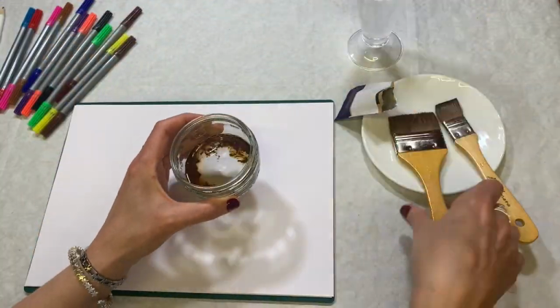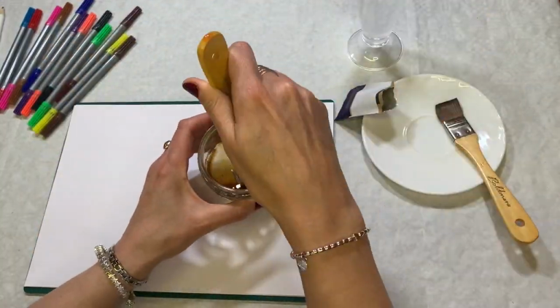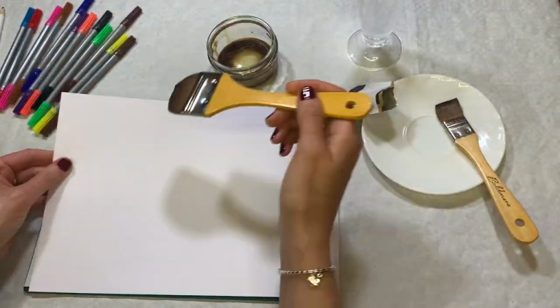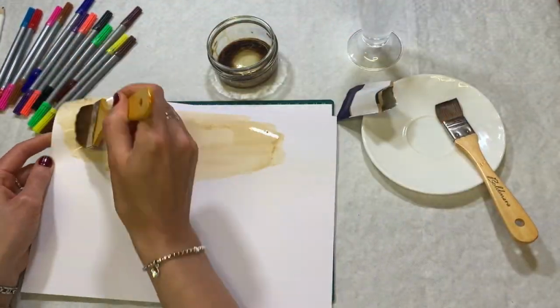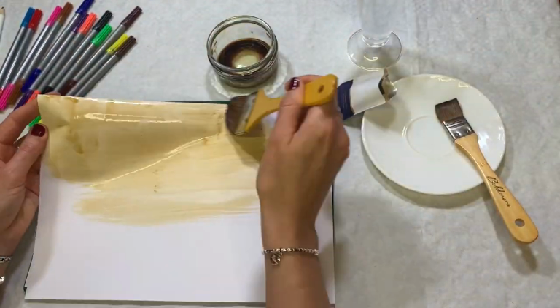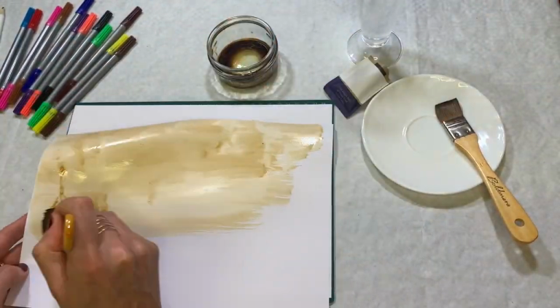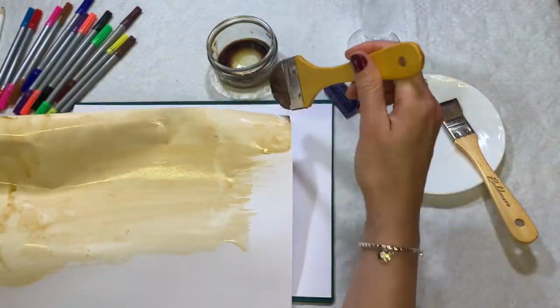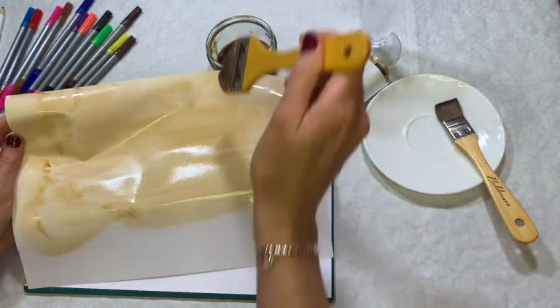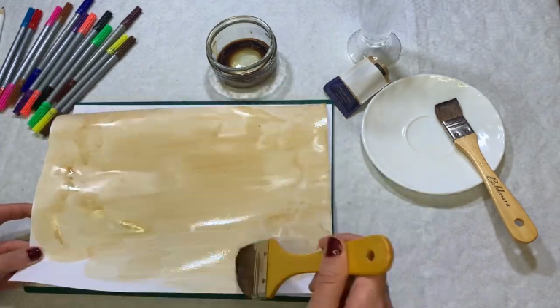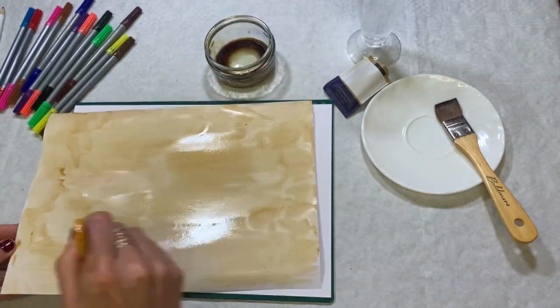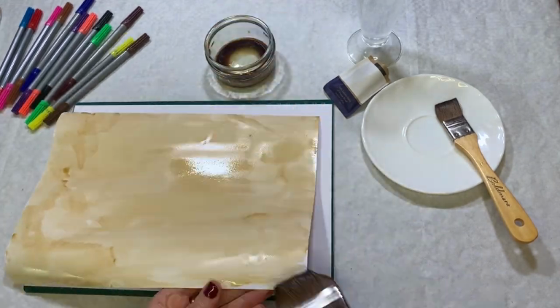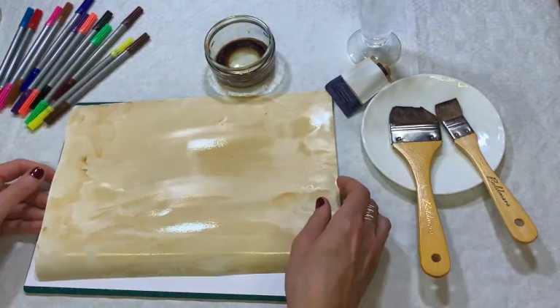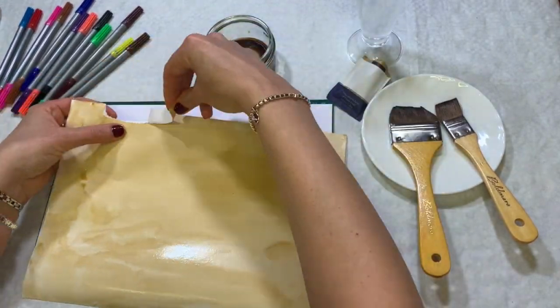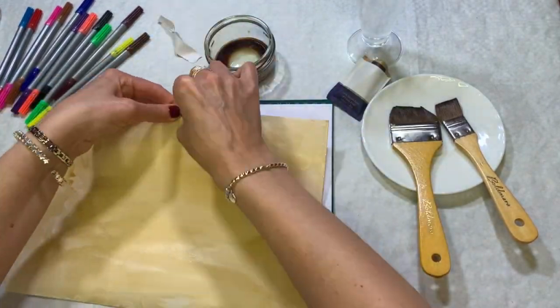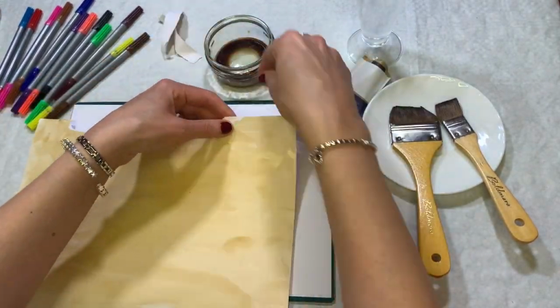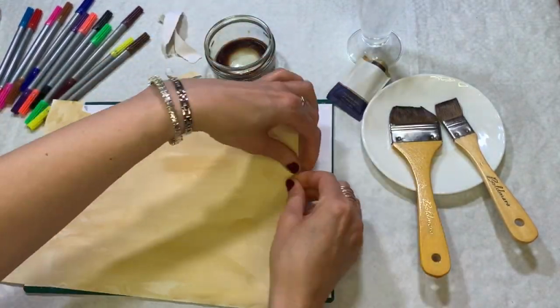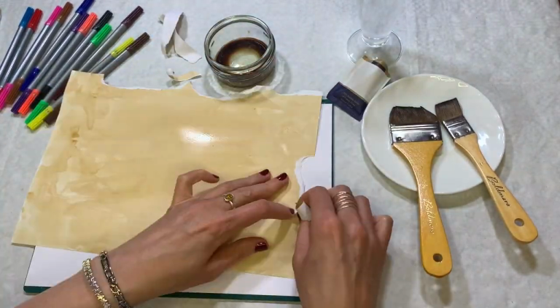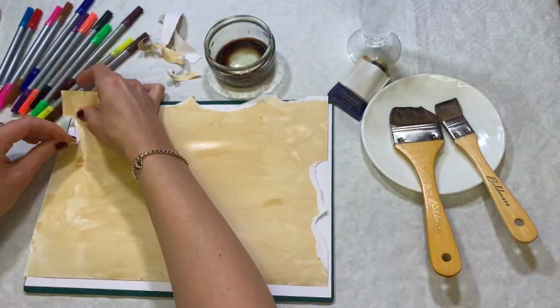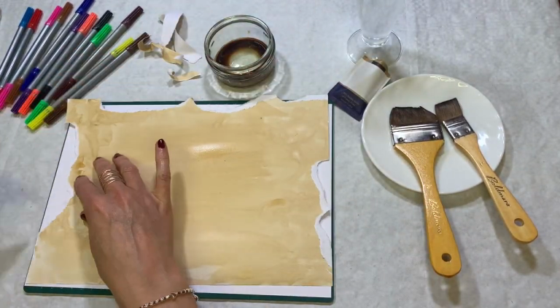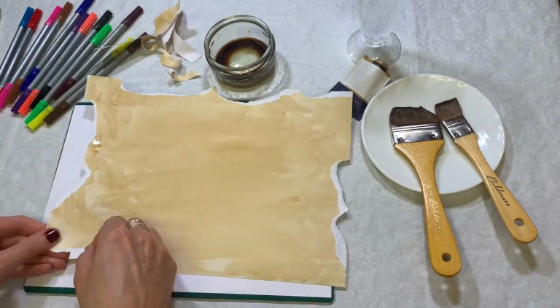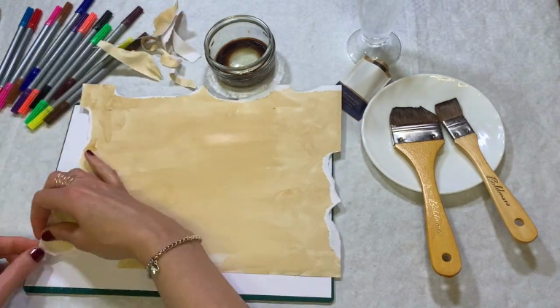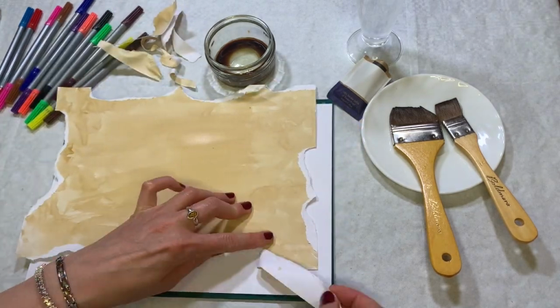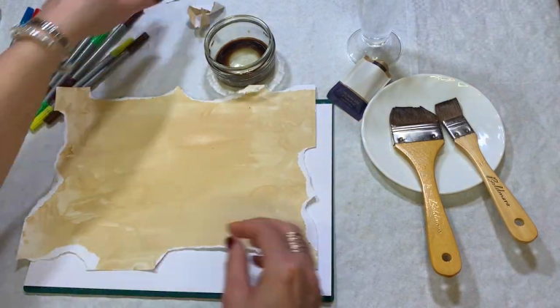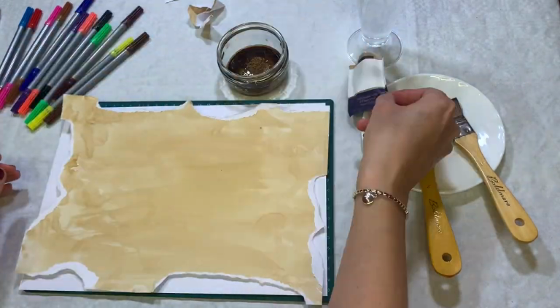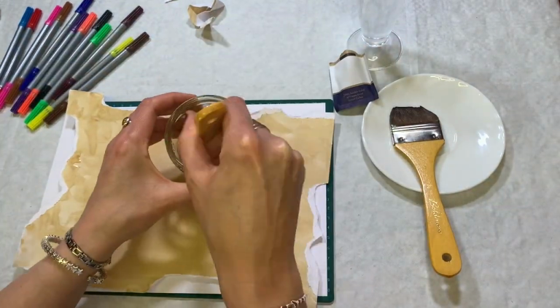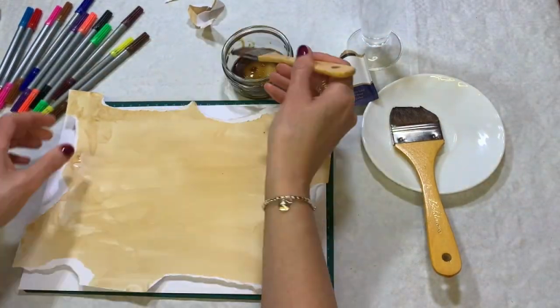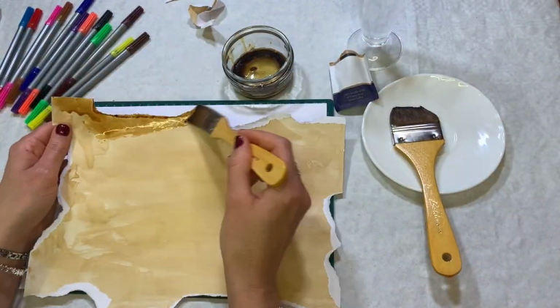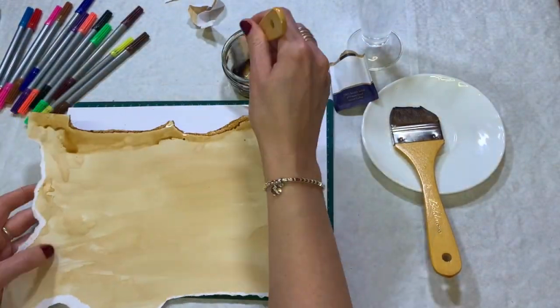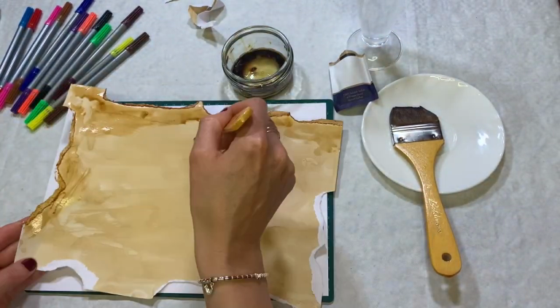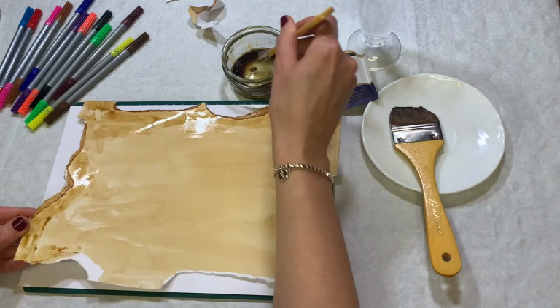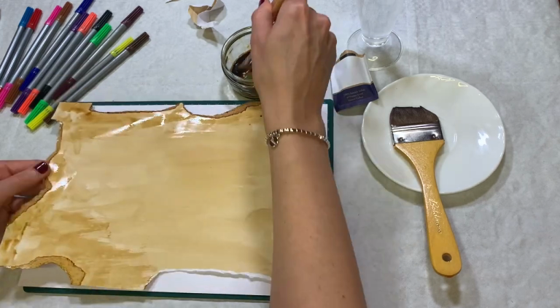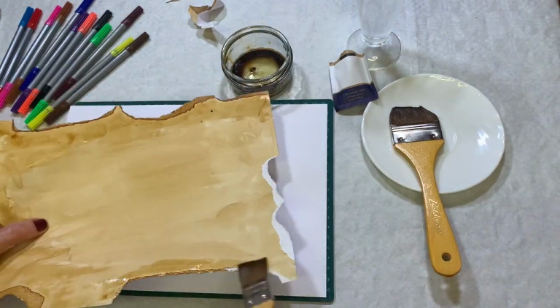Mix some coffee granules with warm water and paint onto white paper. Tear the edges of the paper to make it look old. Mix some more coffee granules with your water and repaint the edges. Then leave to dry.